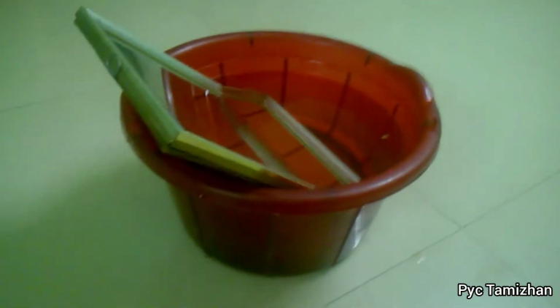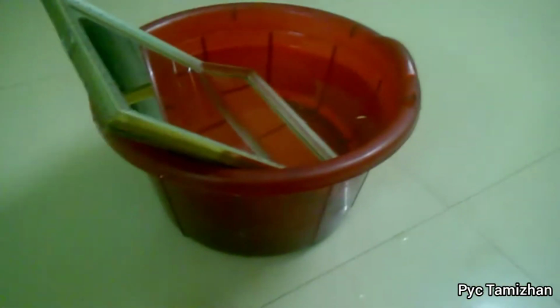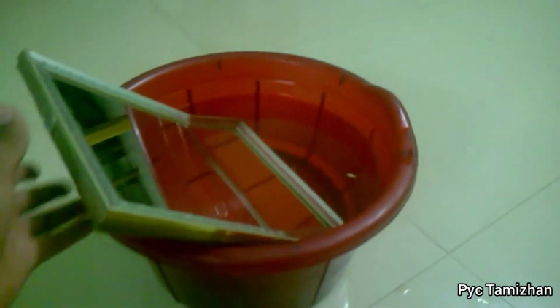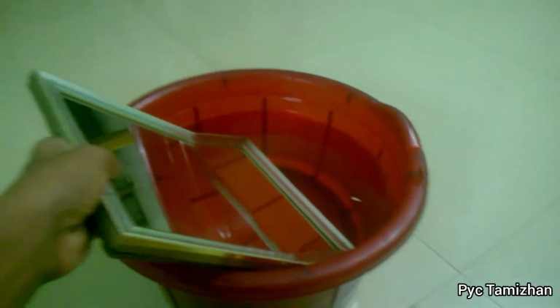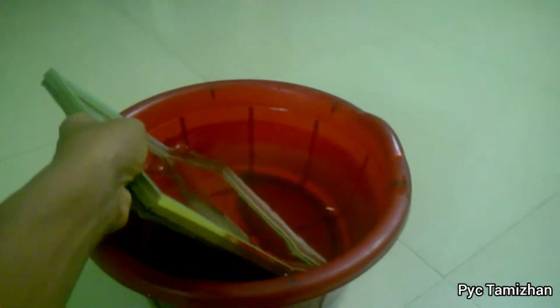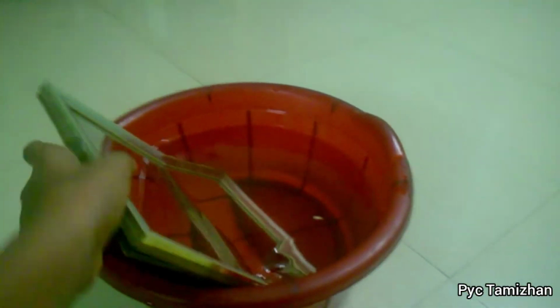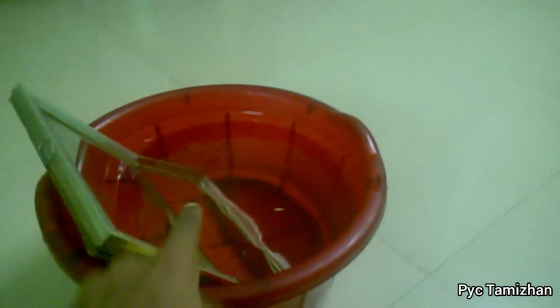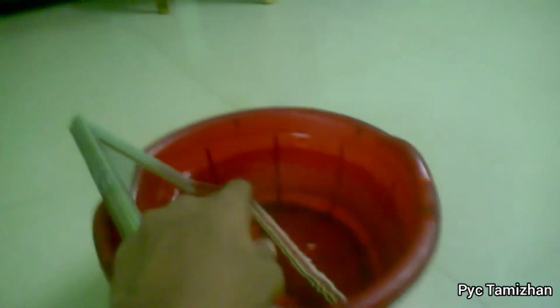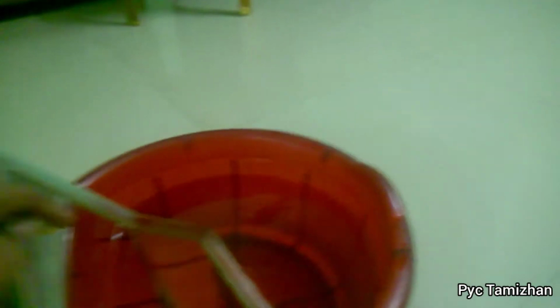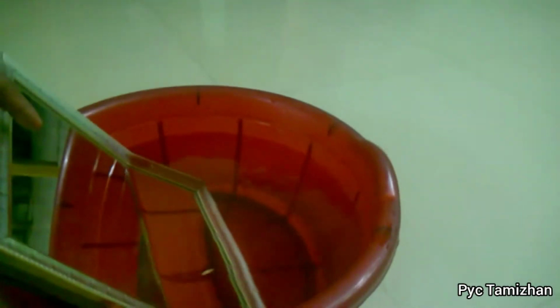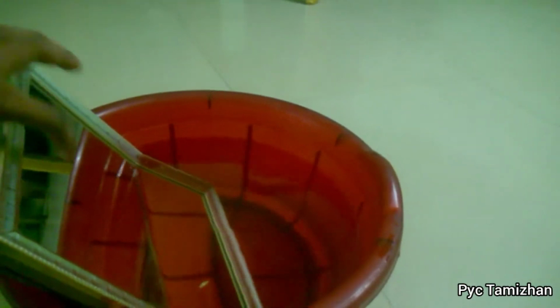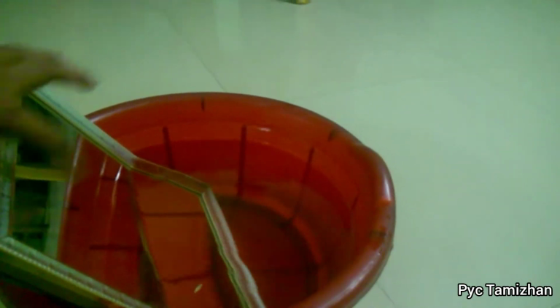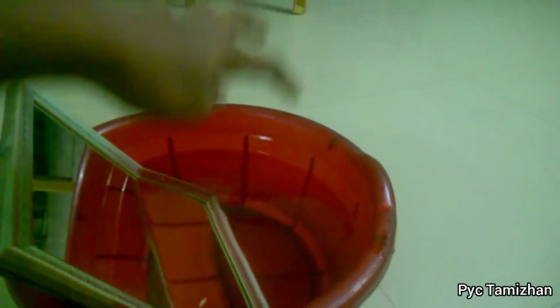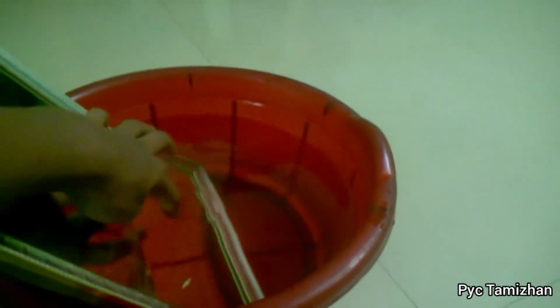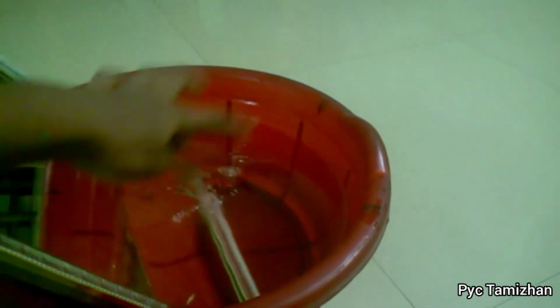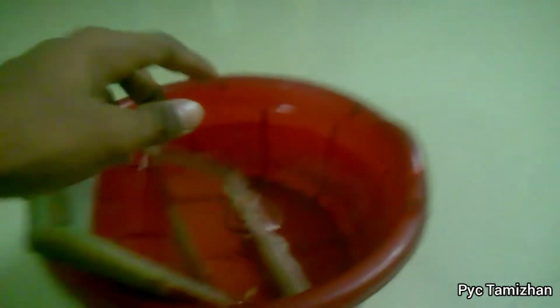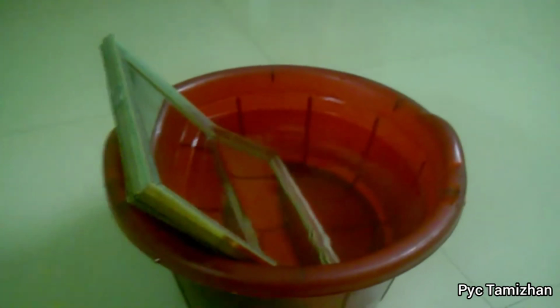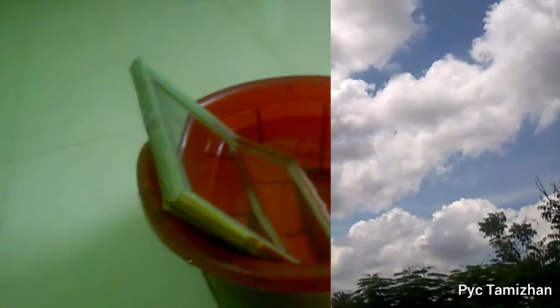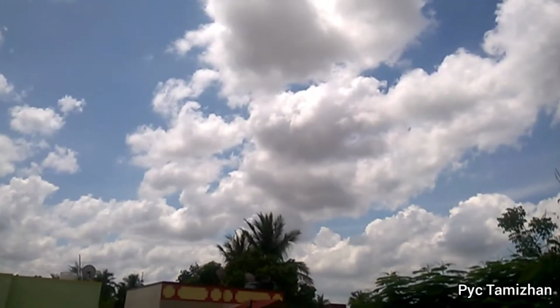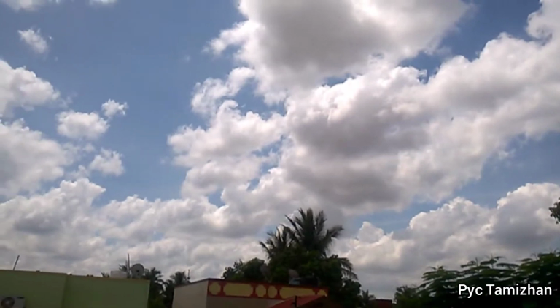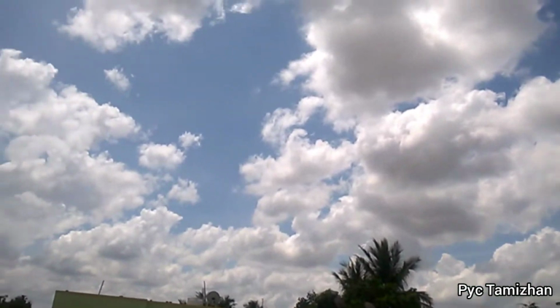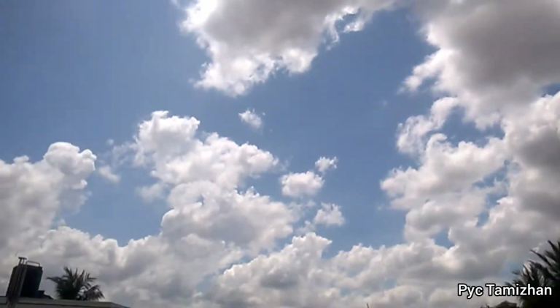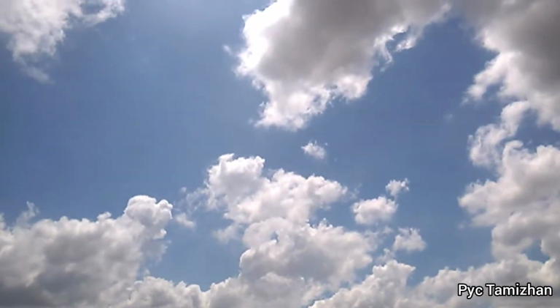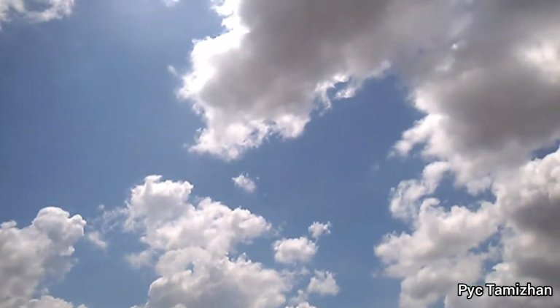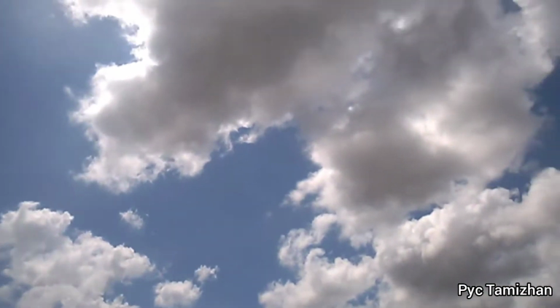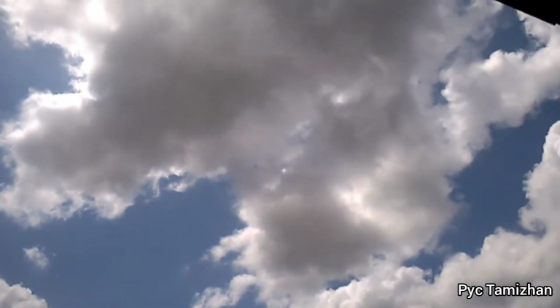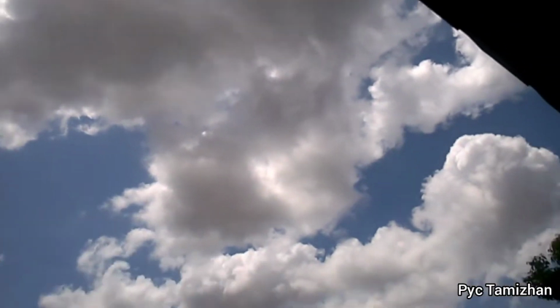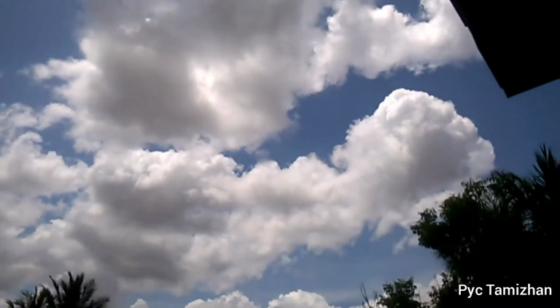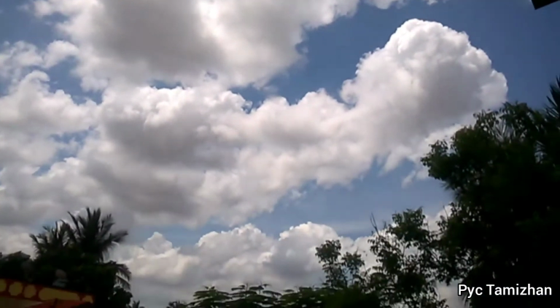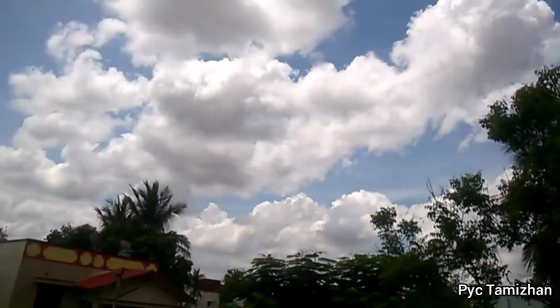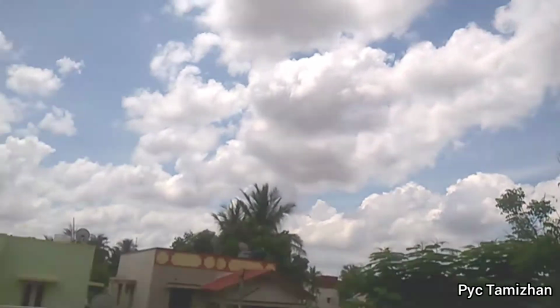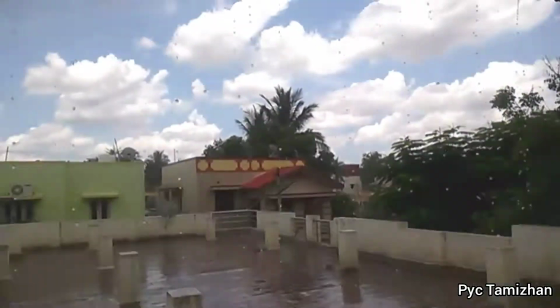Let's try placing the mirror facing the front. After the rainbow experiment, we have to test it. We will test it using the sun.